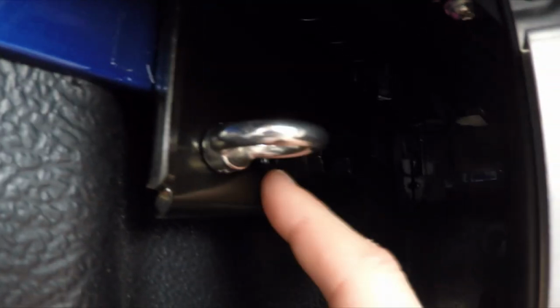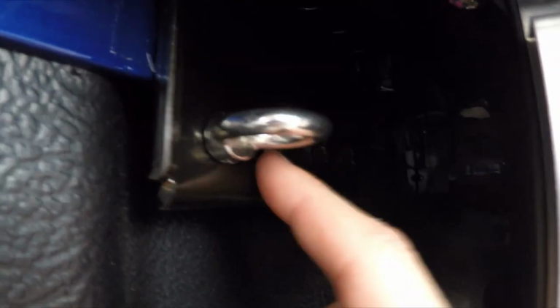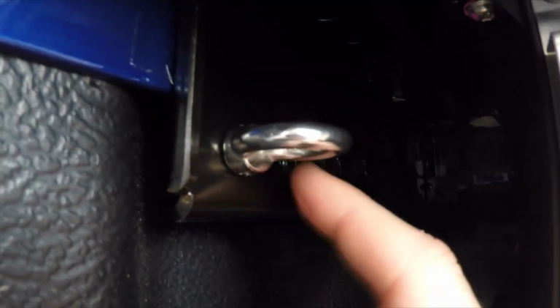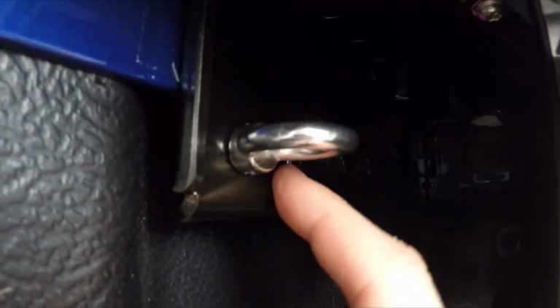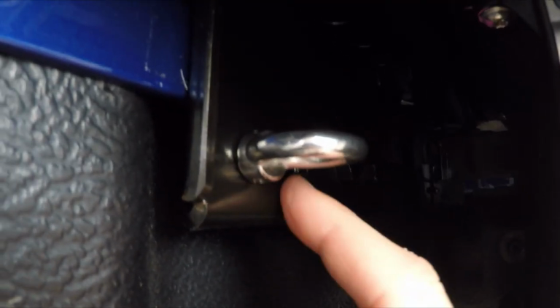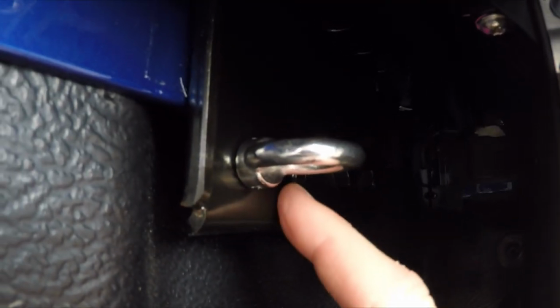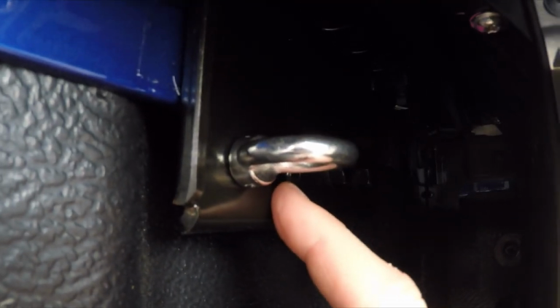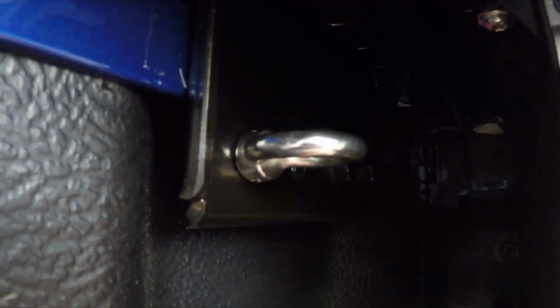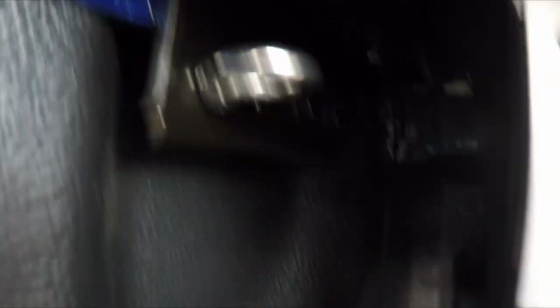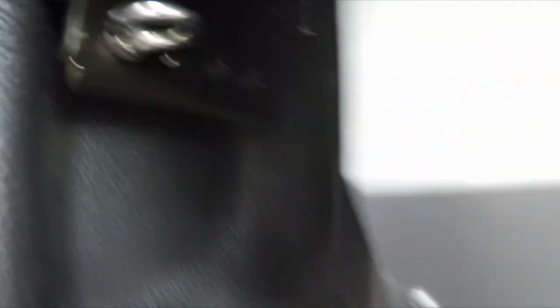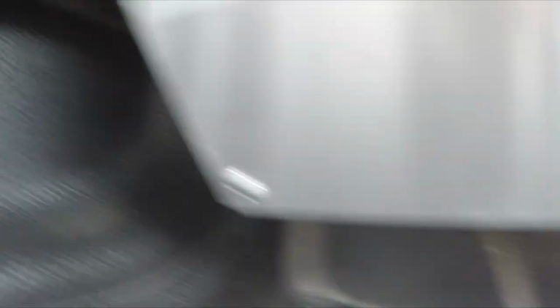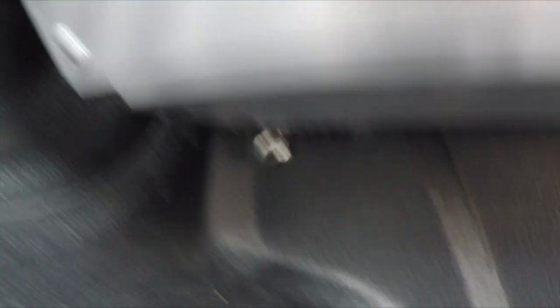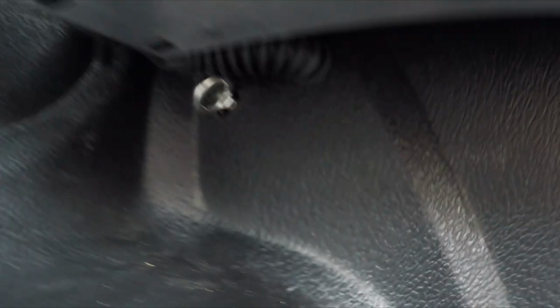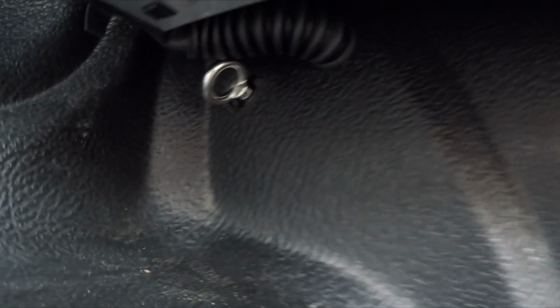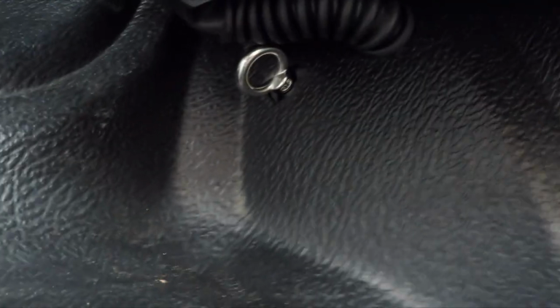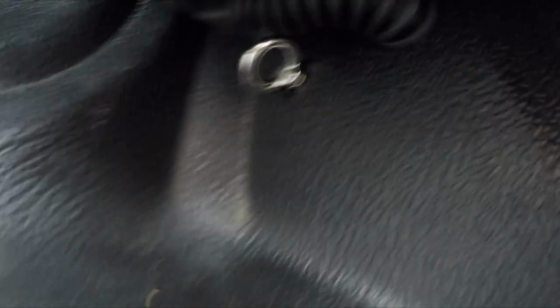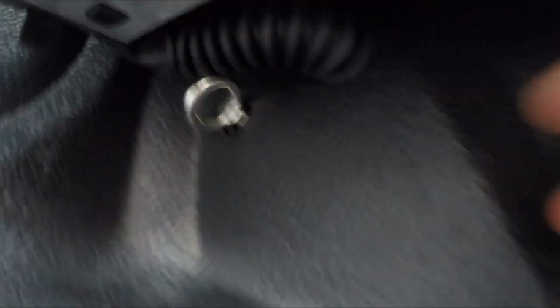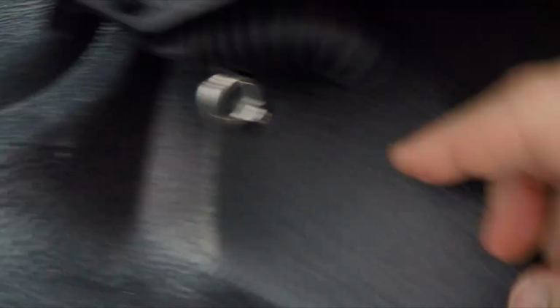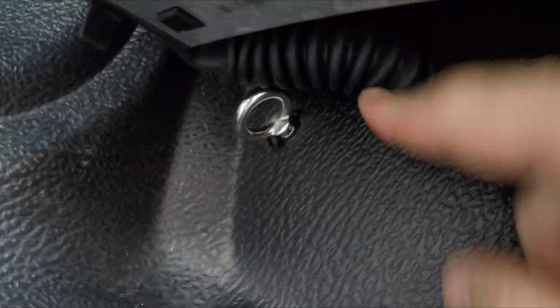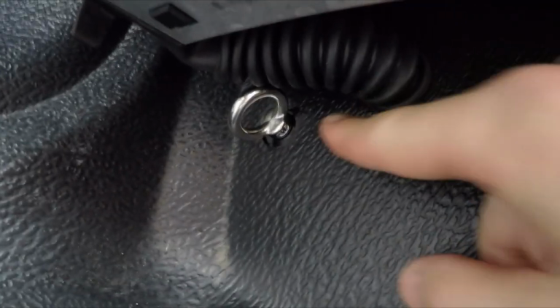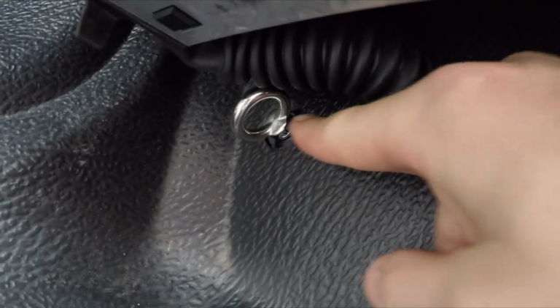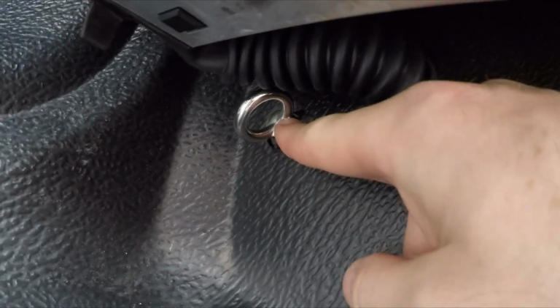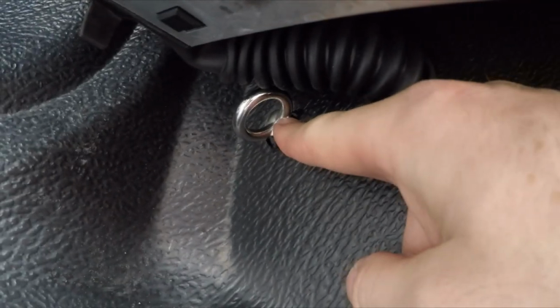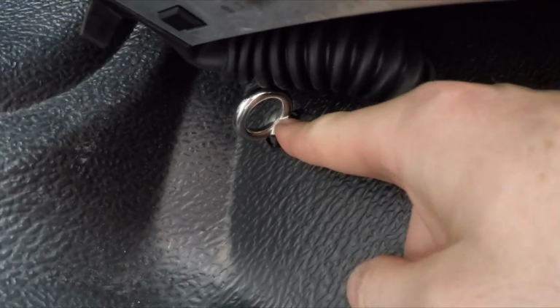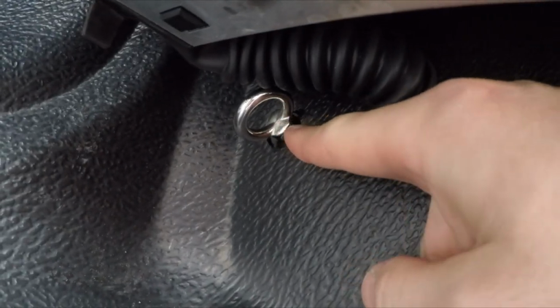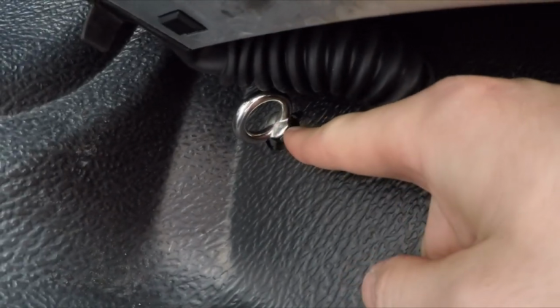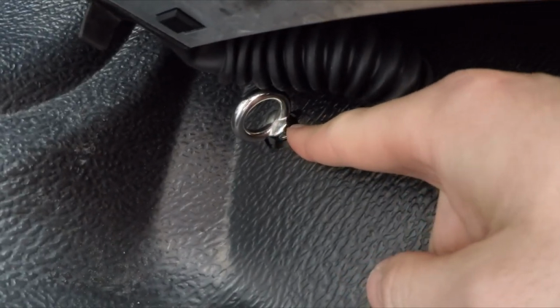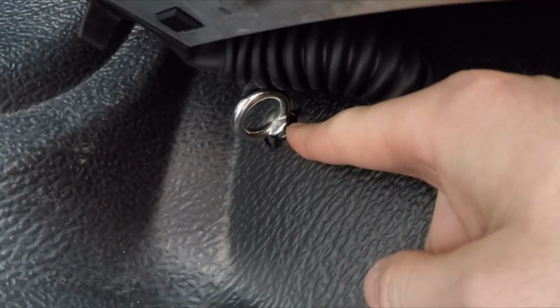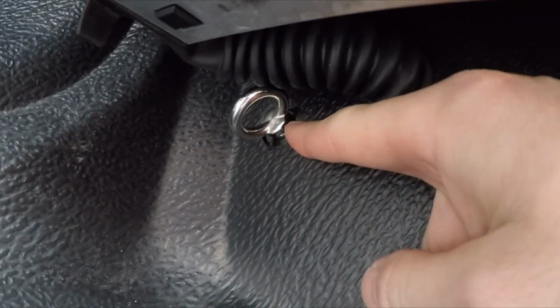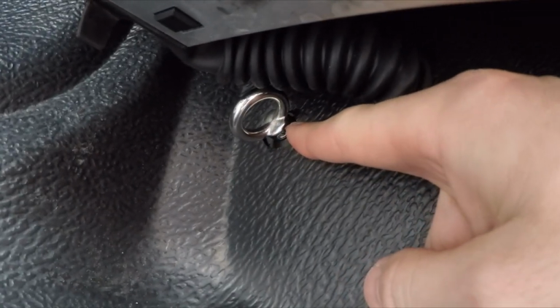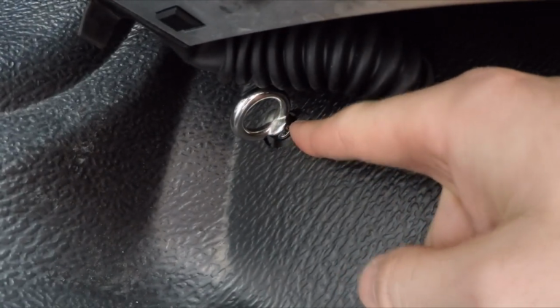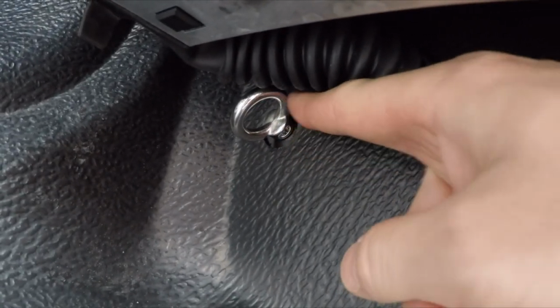There's the one in the steel plate, and if we go under here, there's the one where the bolt was — where I removed it with a 12mm socket.